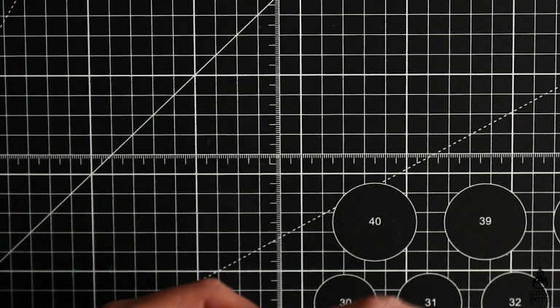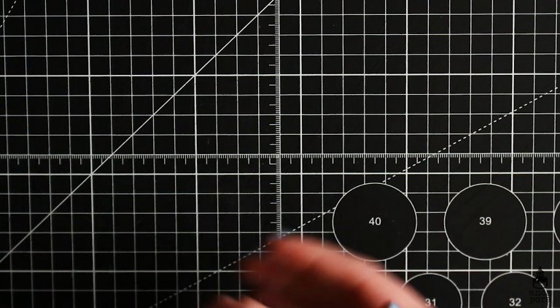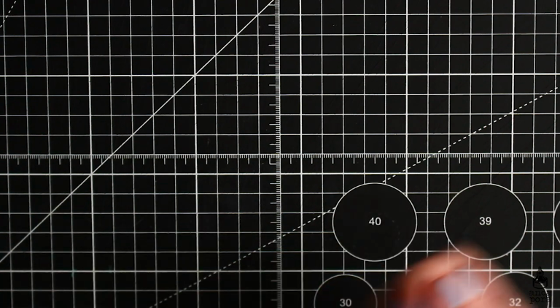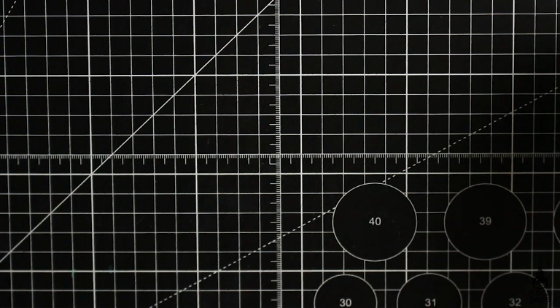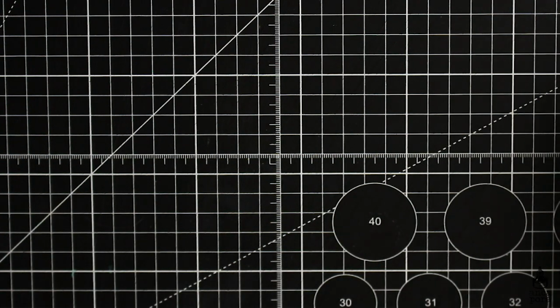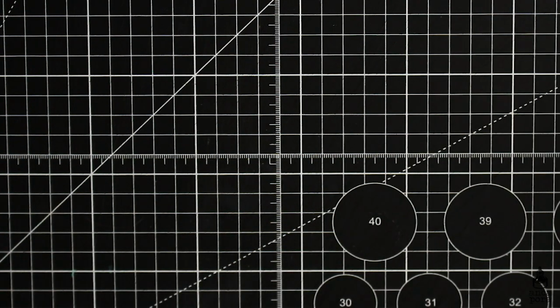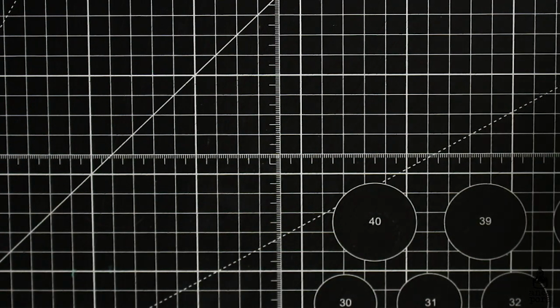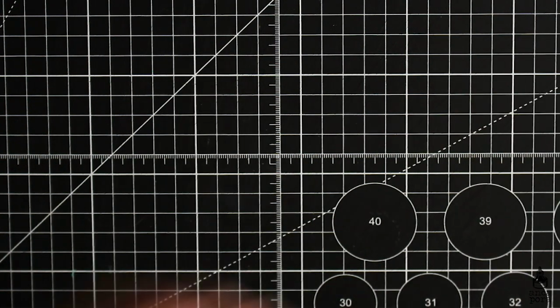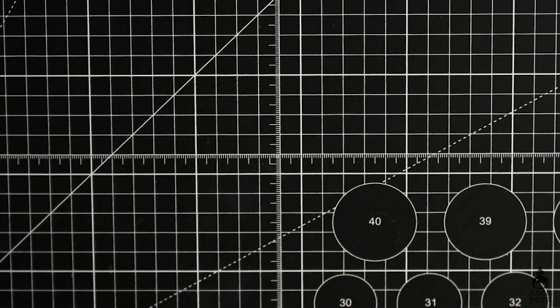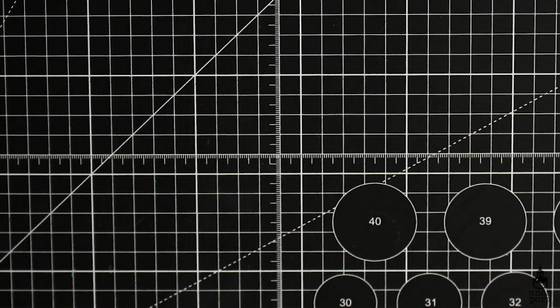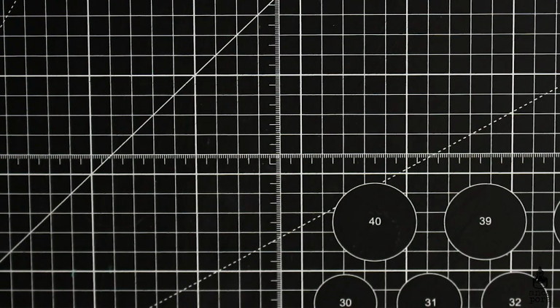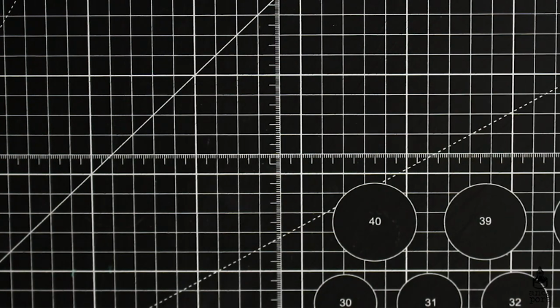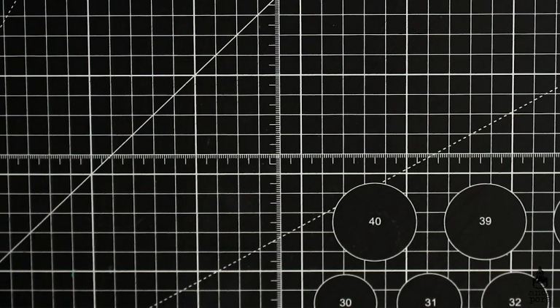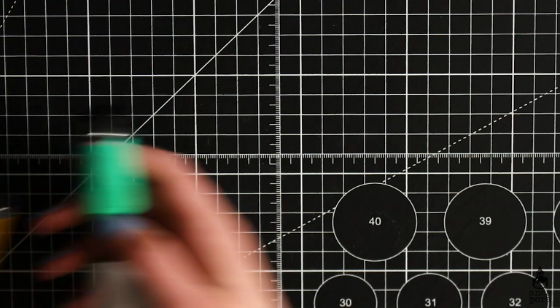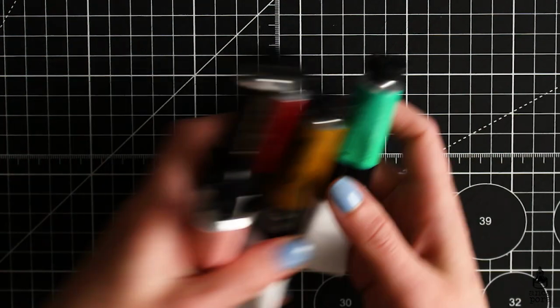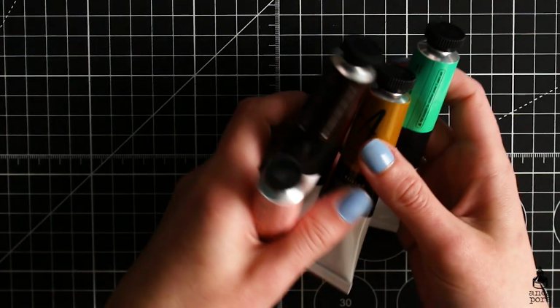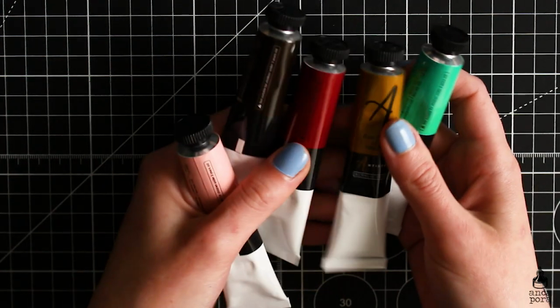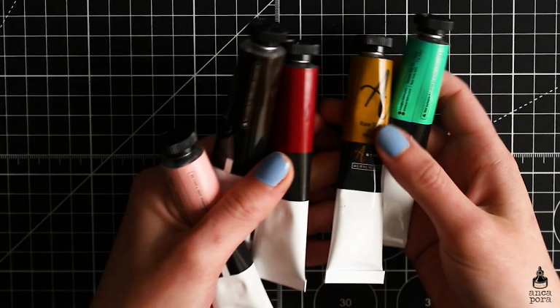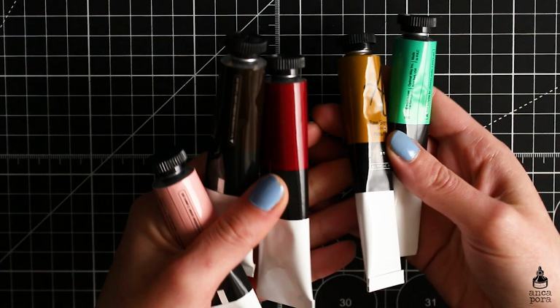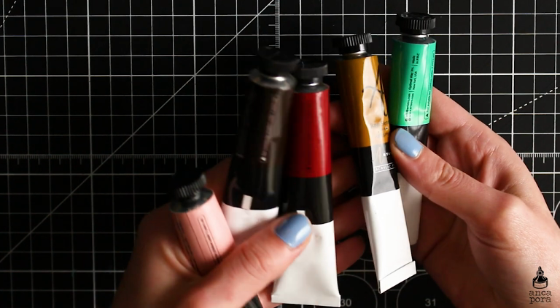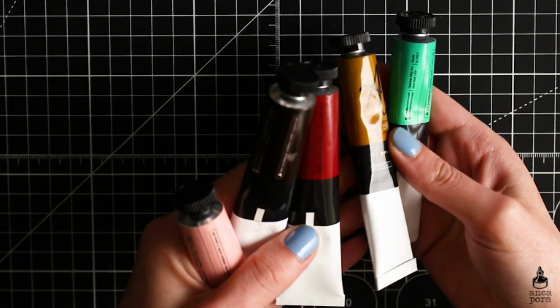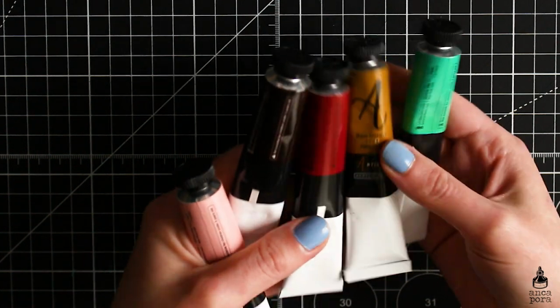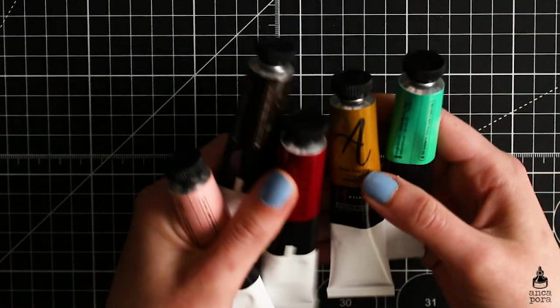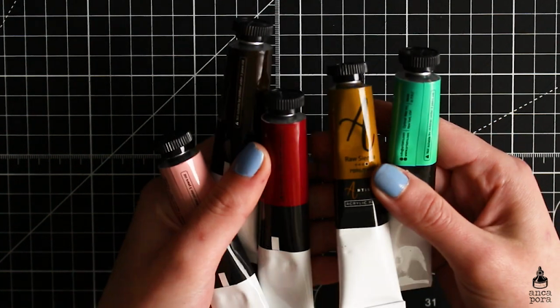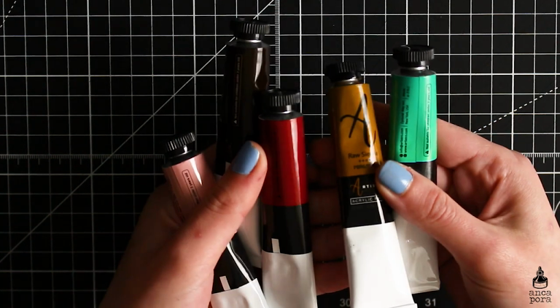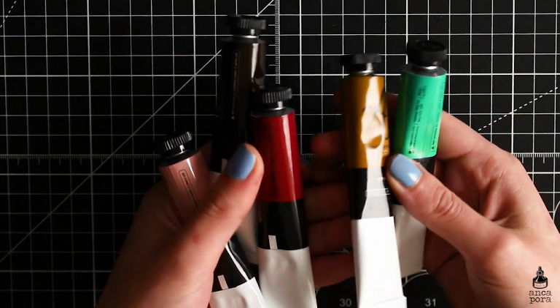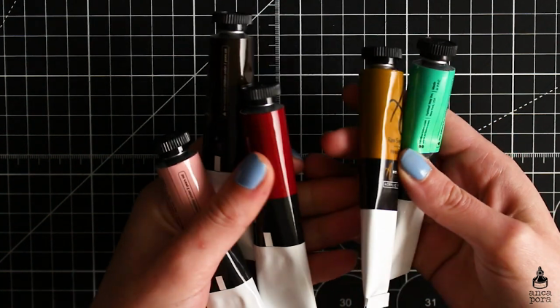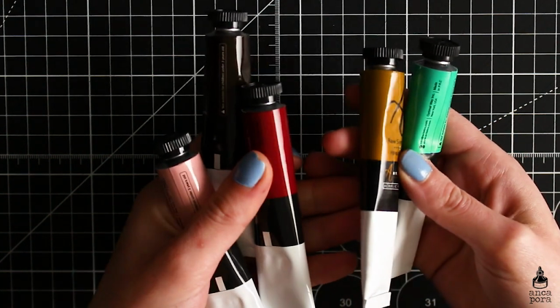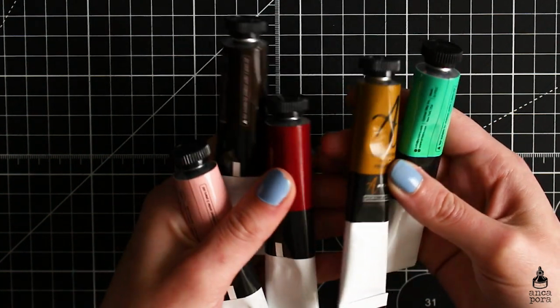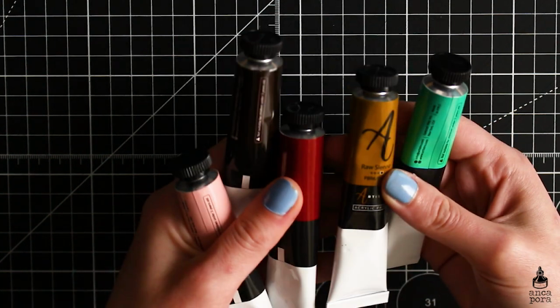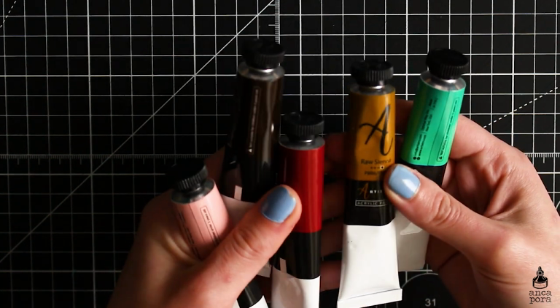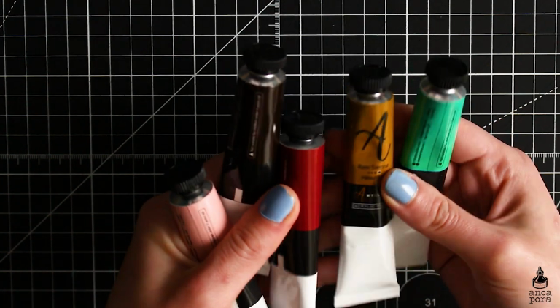And of course you will need something to decorate your pendants with. I chose acrylic paint this time — this is from Artestro, but you can use whatever brand you have.